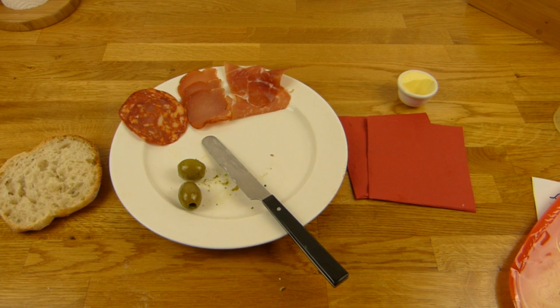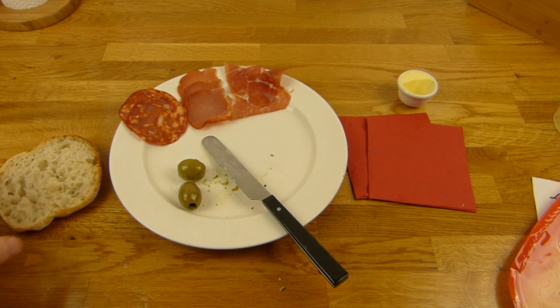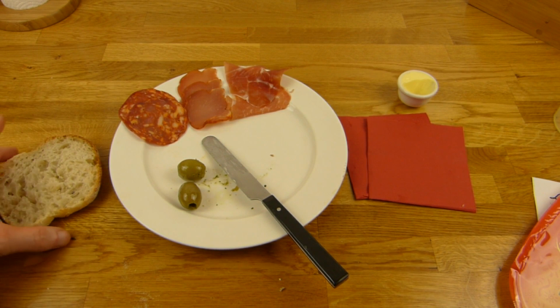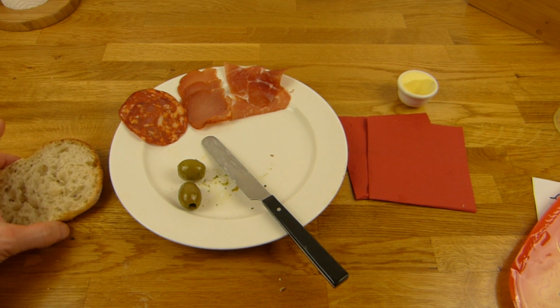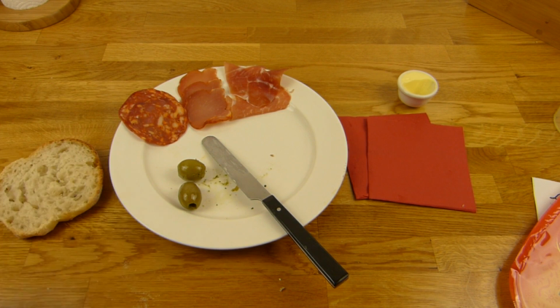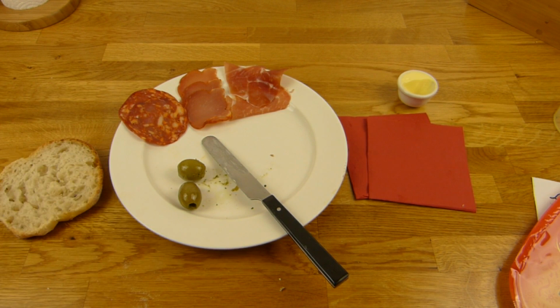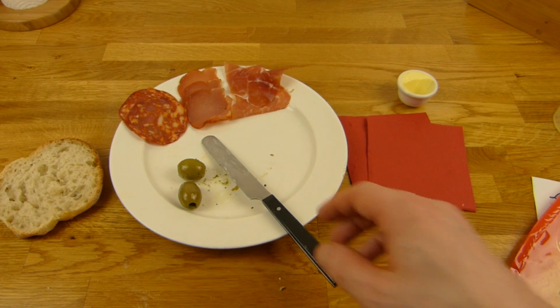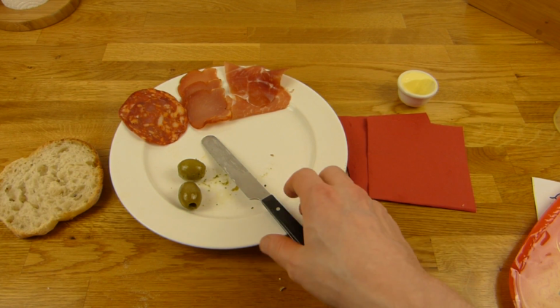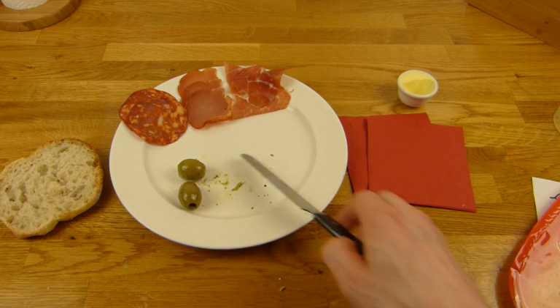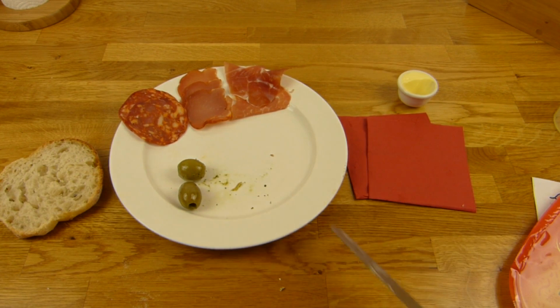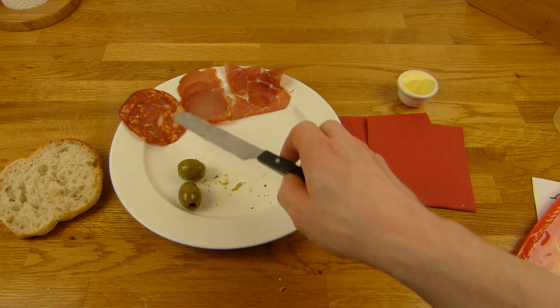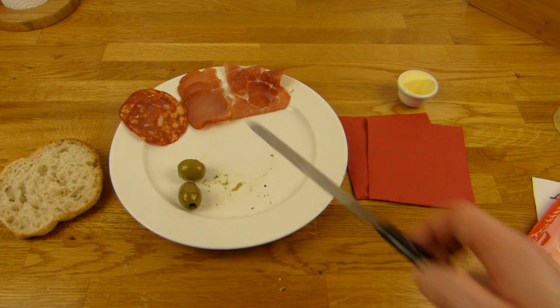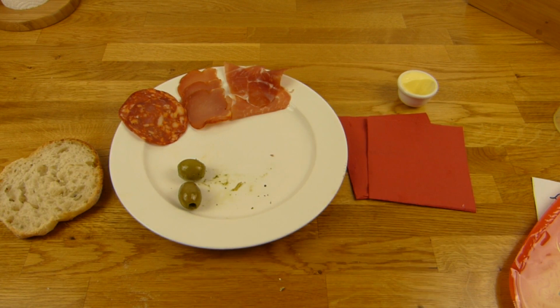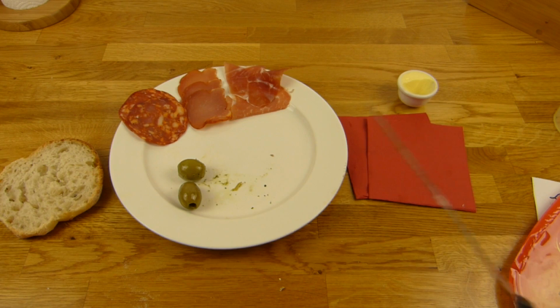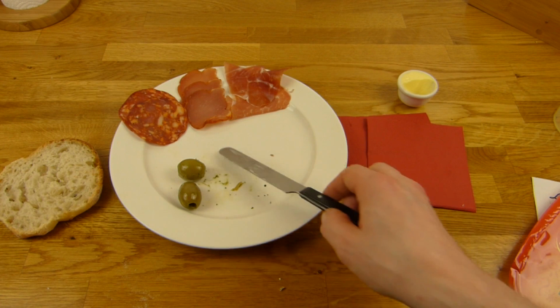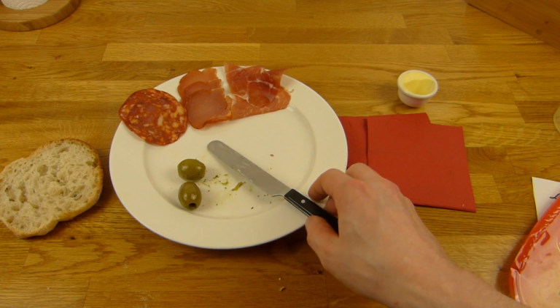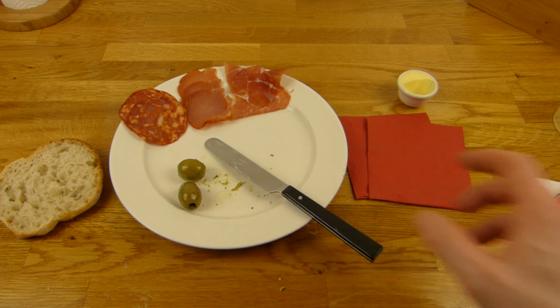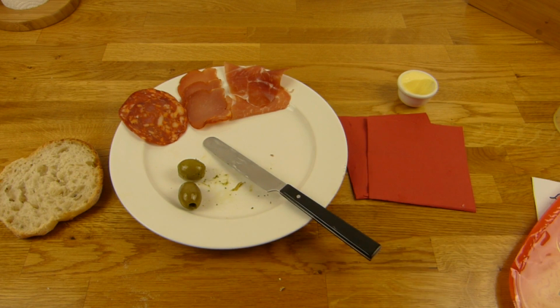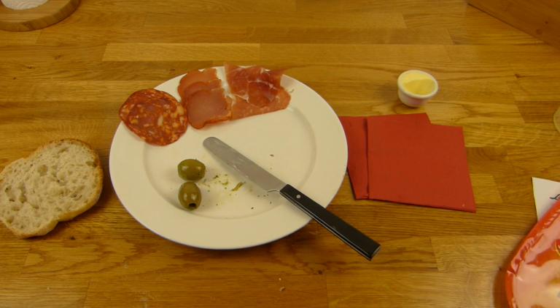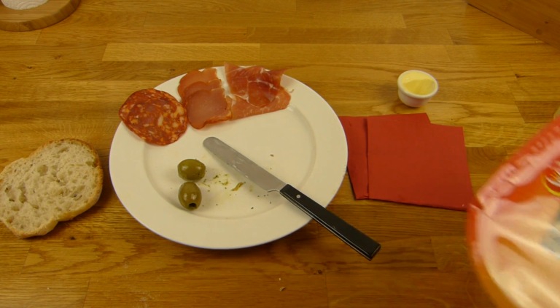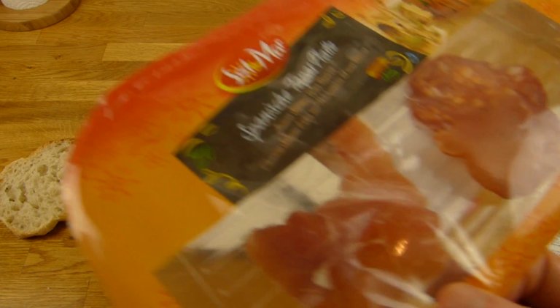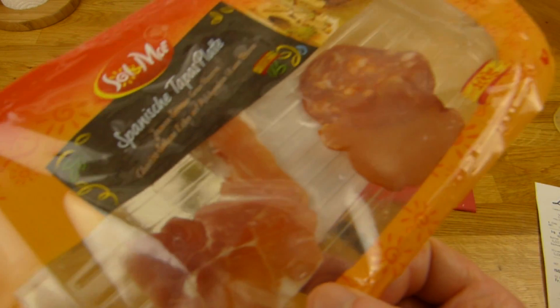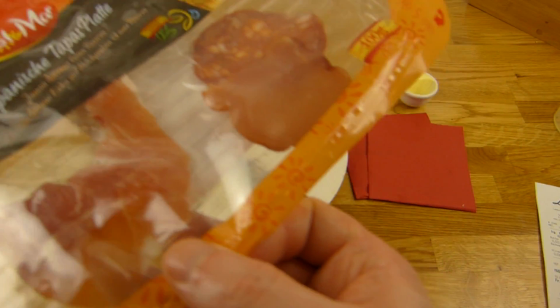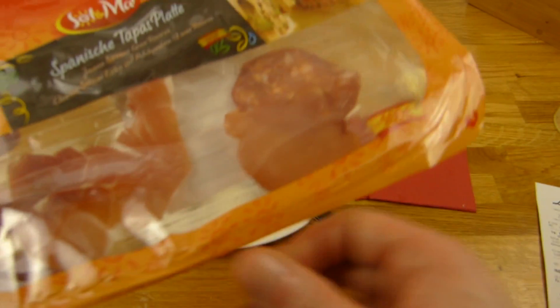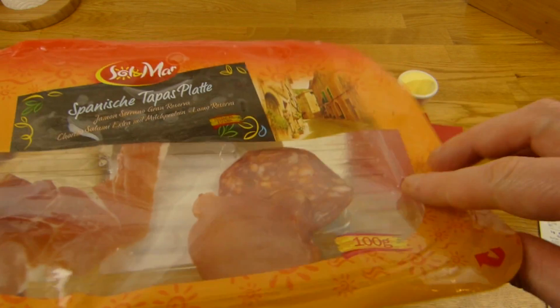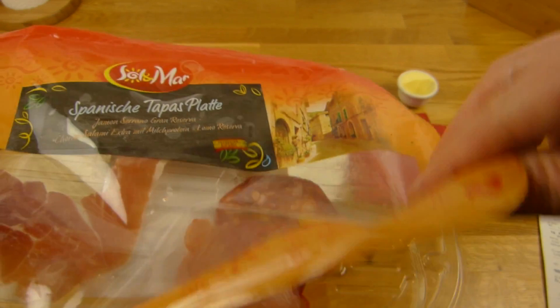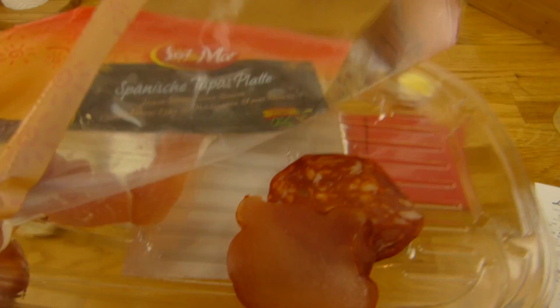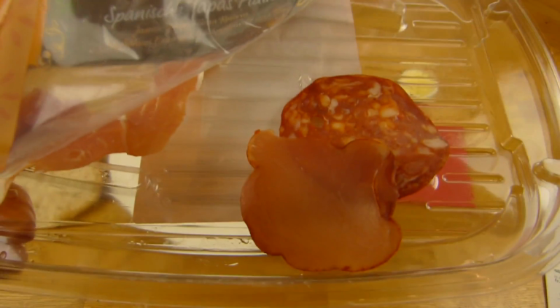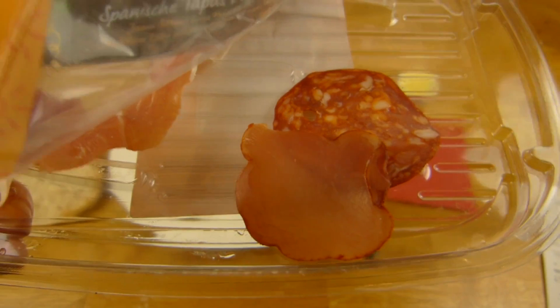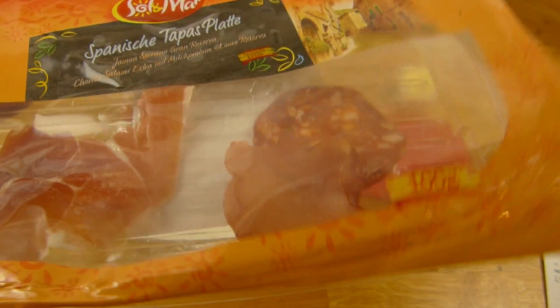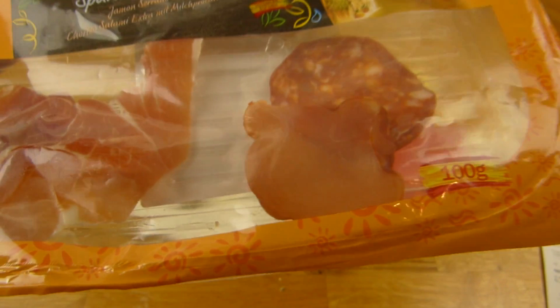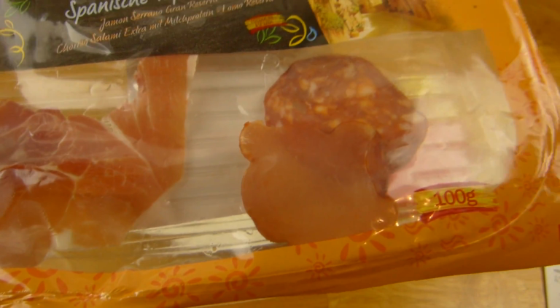Ich habe noch andere Sachen dazu gekauft, um es ein bisschen zu erweitern. Ich hätte die ganze Platte einfach so essen können — einfach aufmachen und von der Platte naschen. Das gilt auf jeden Fall.